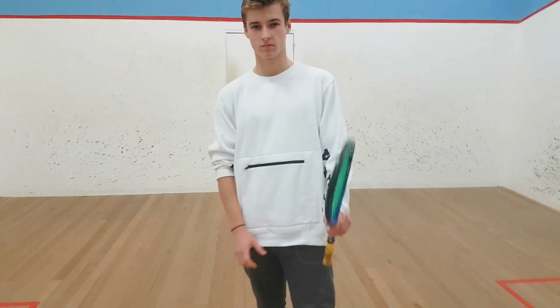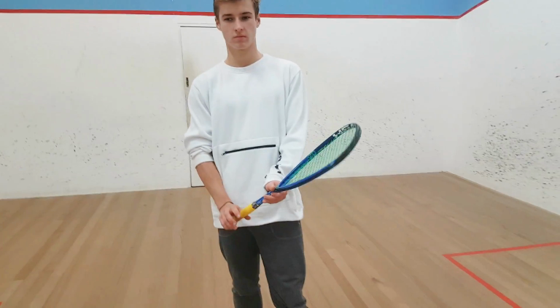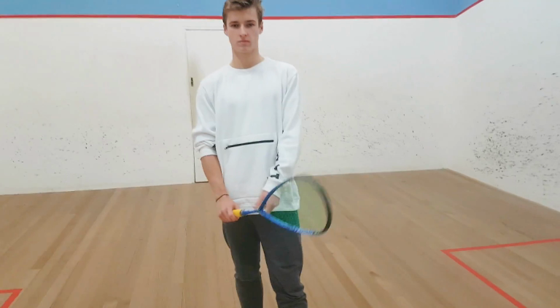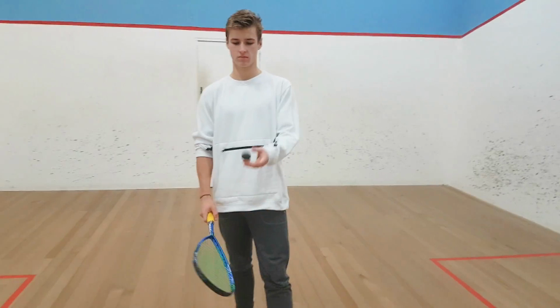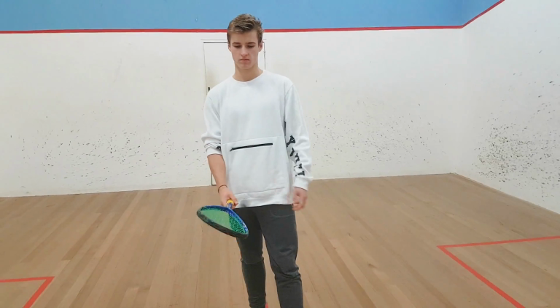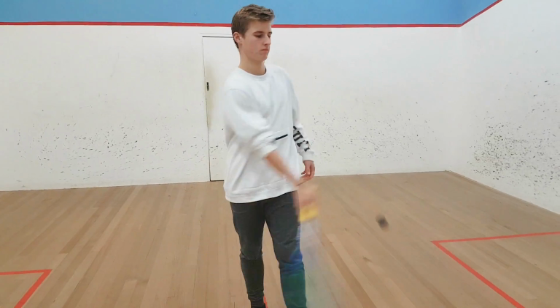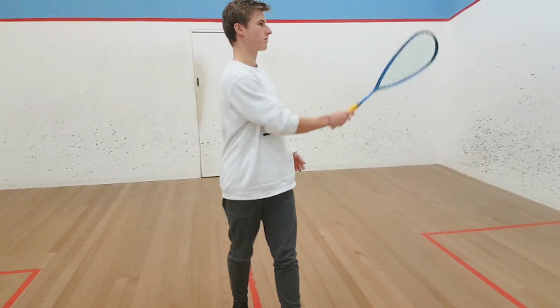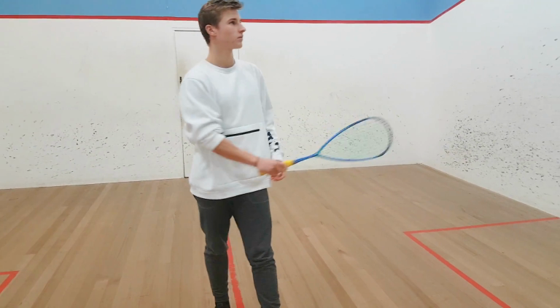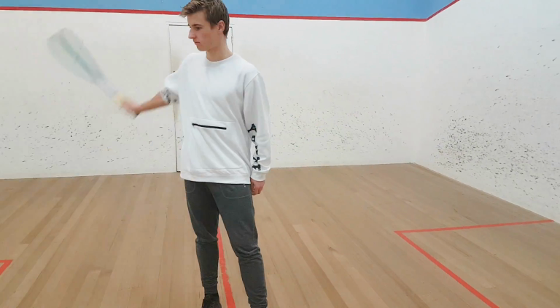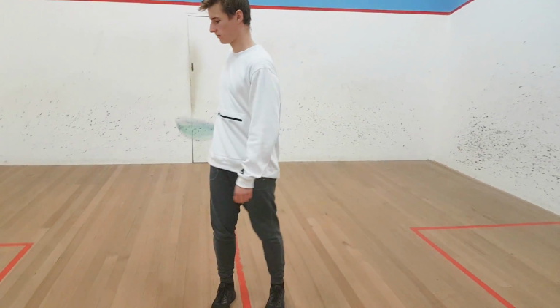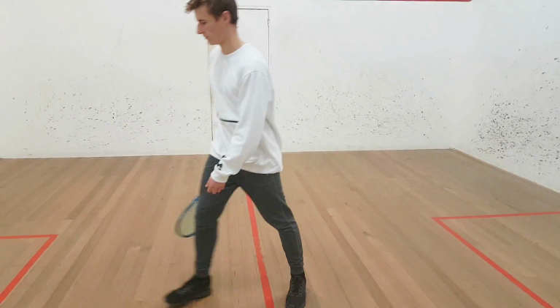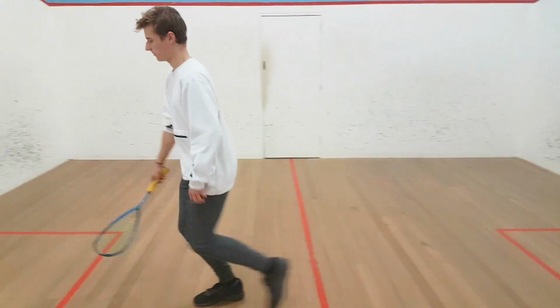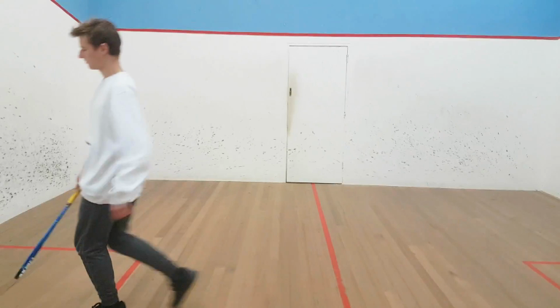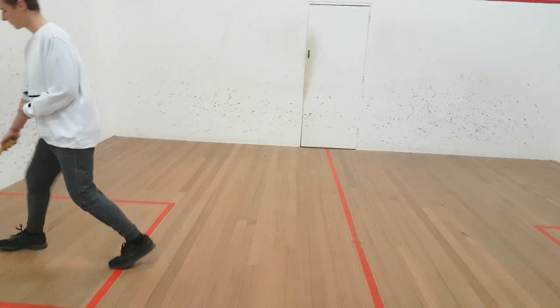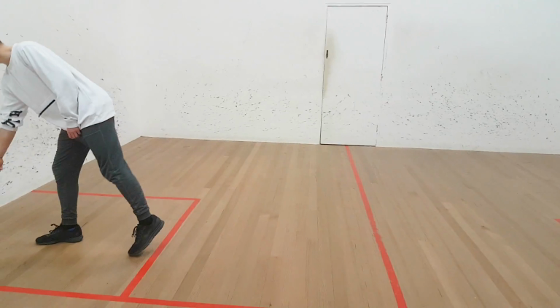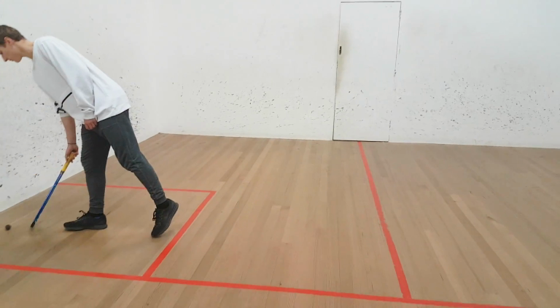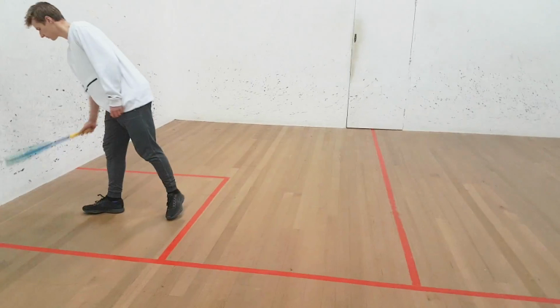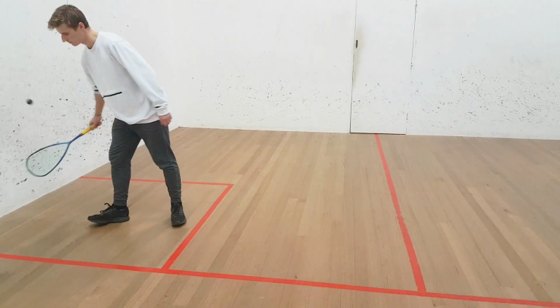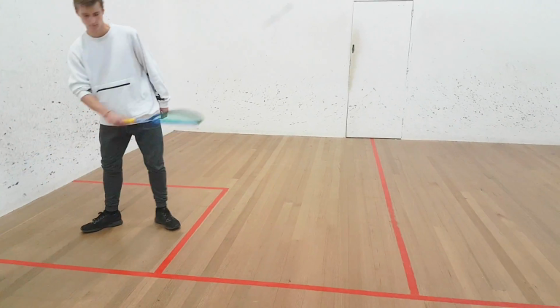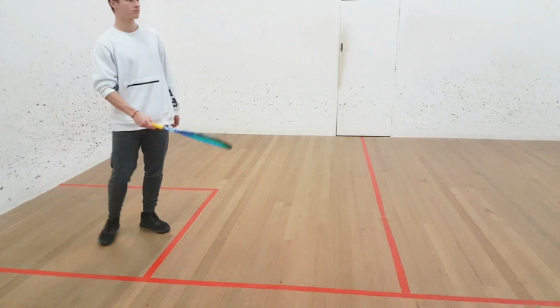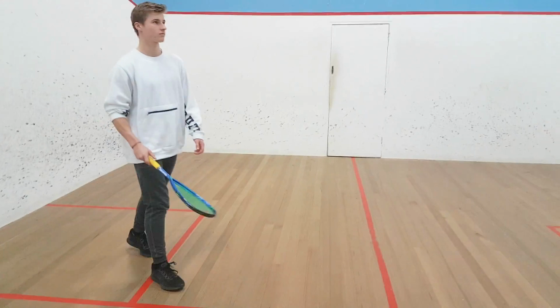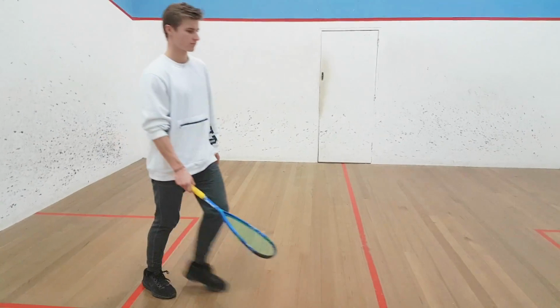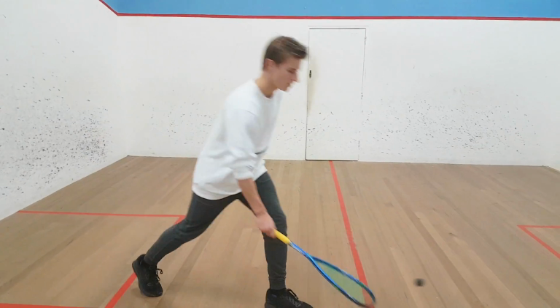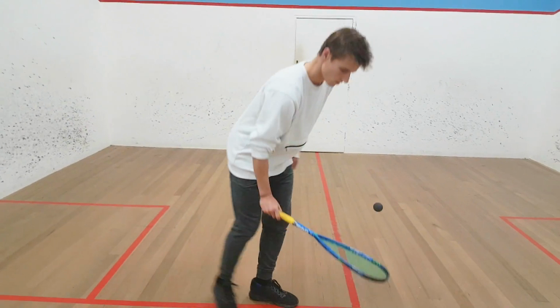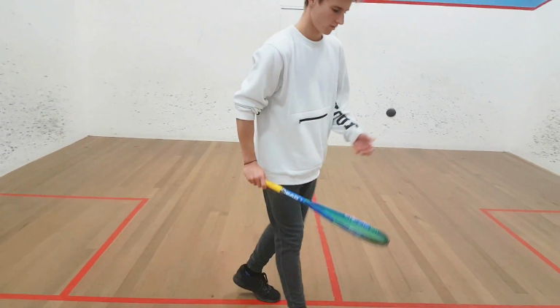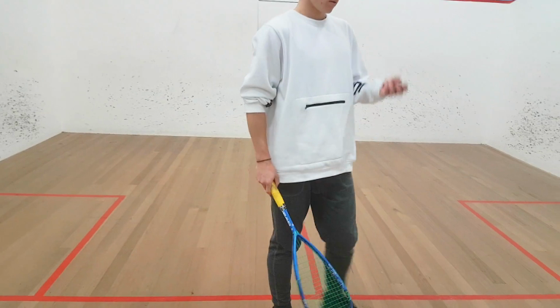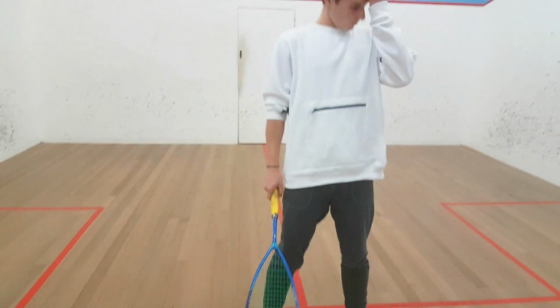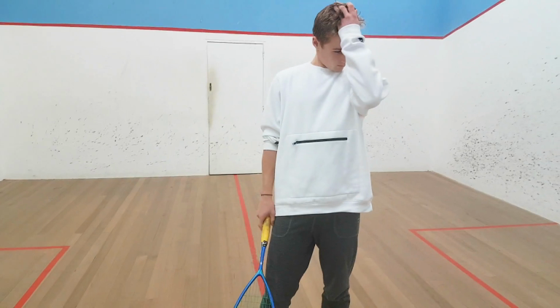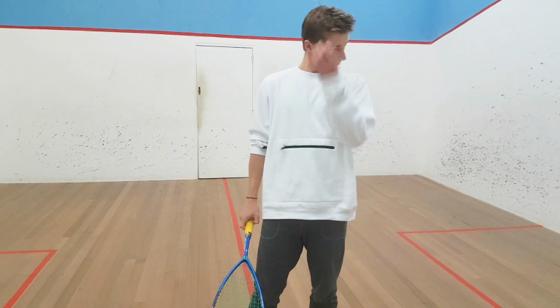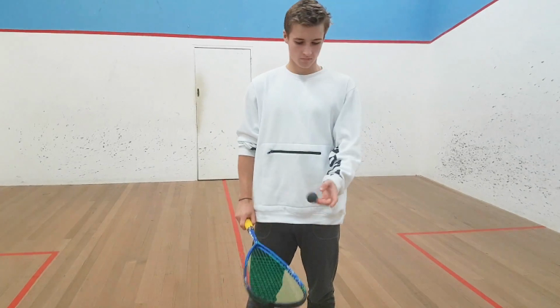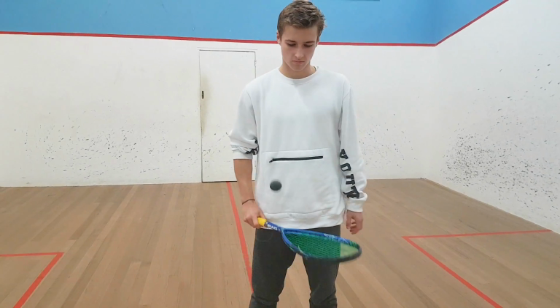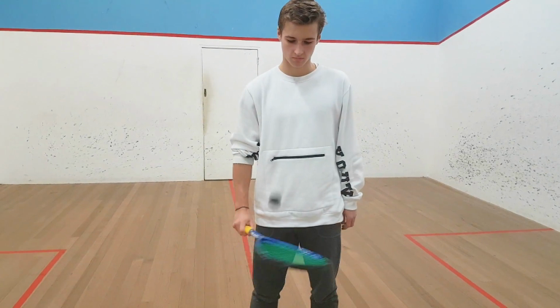G'day Barb, how are you? It's Tony and Sam from Kuma Squash Courts on Sunday afternoon. I'm just going to do that little video of Sam's grip and swing that you requested.